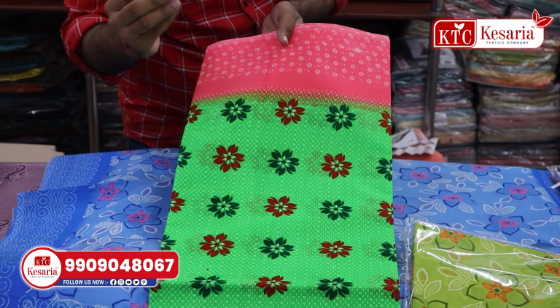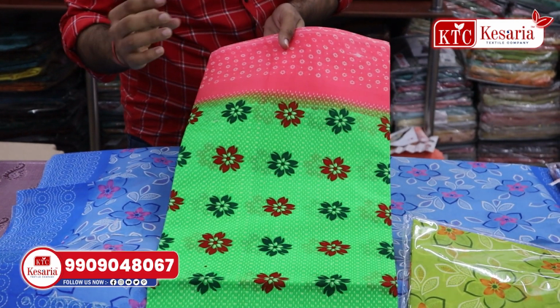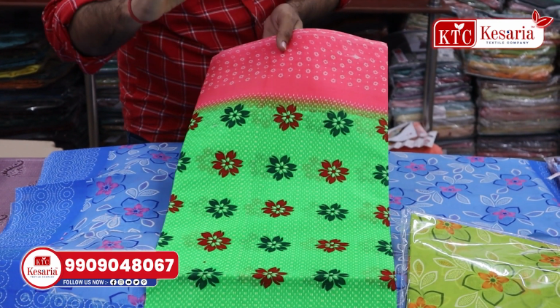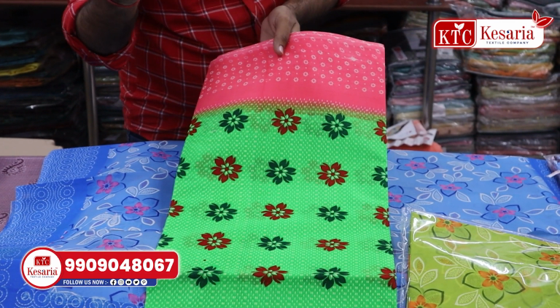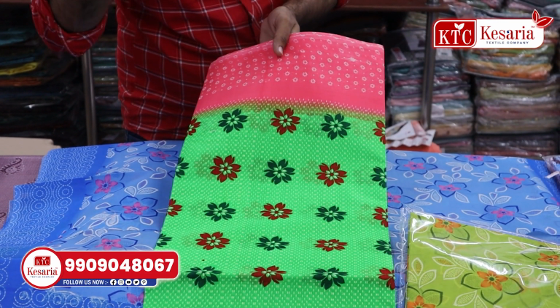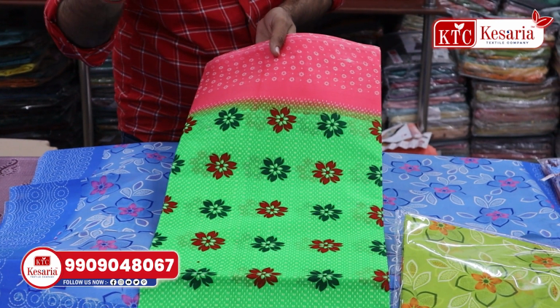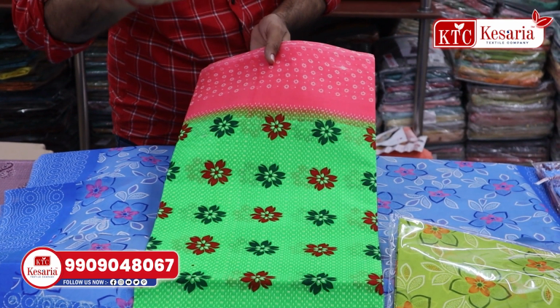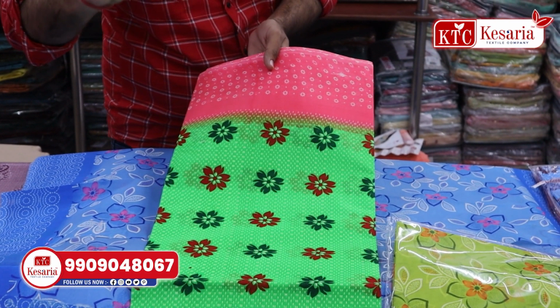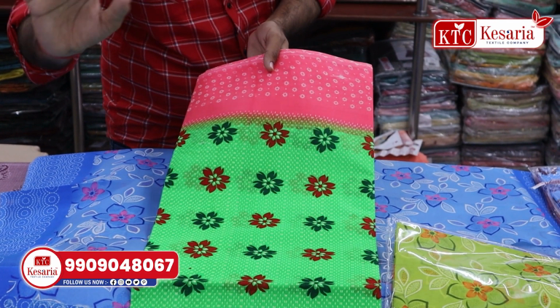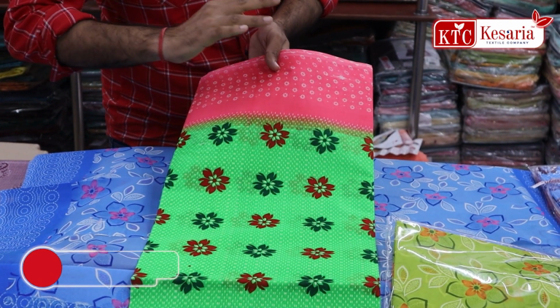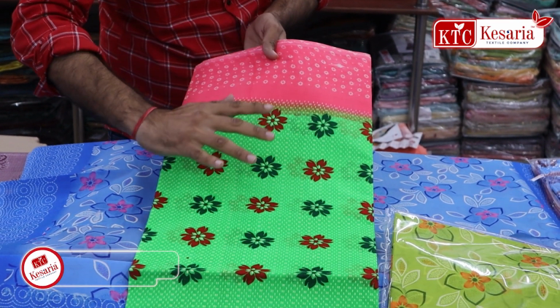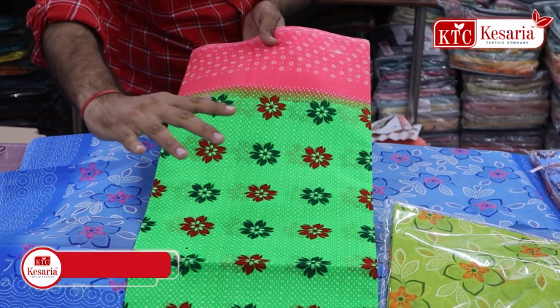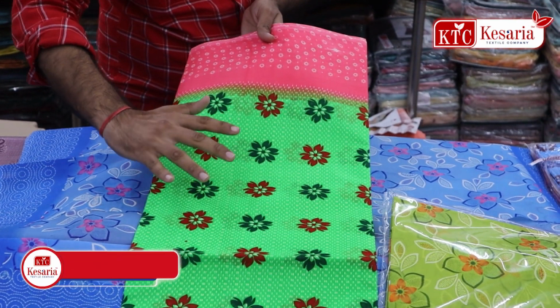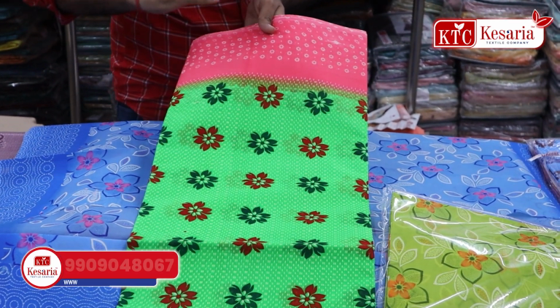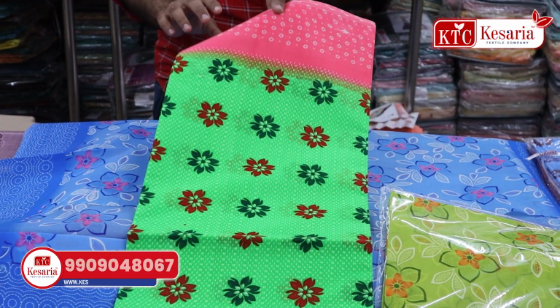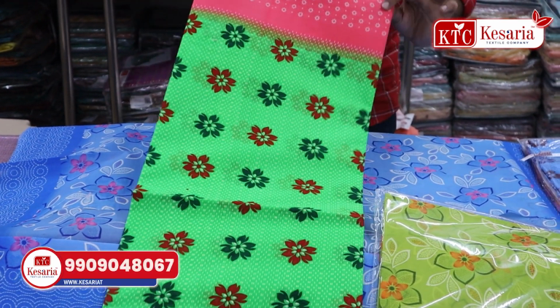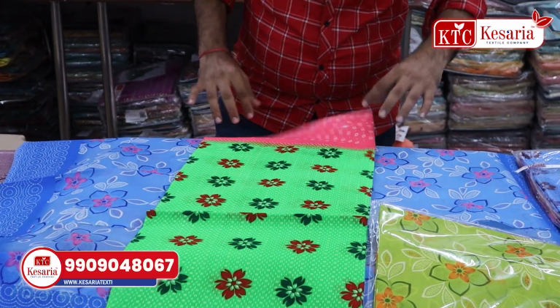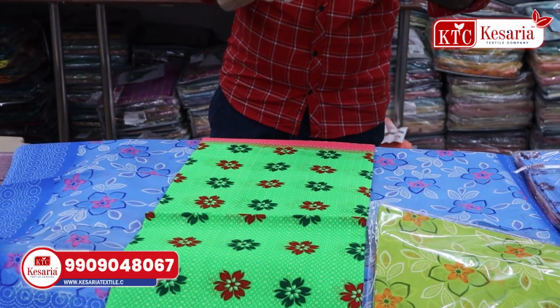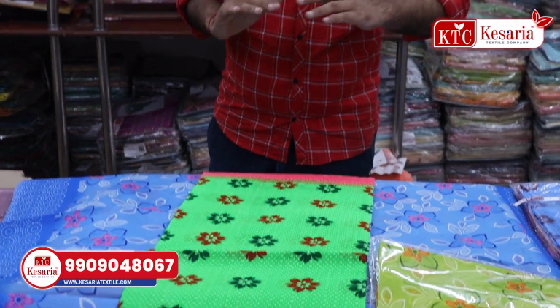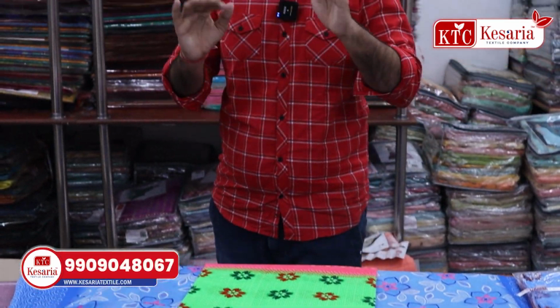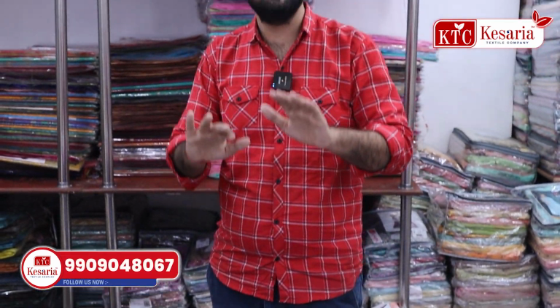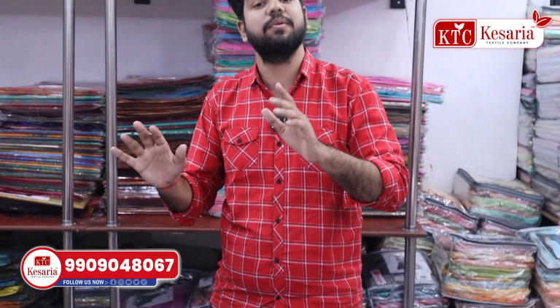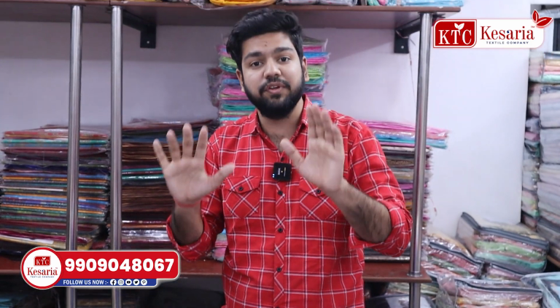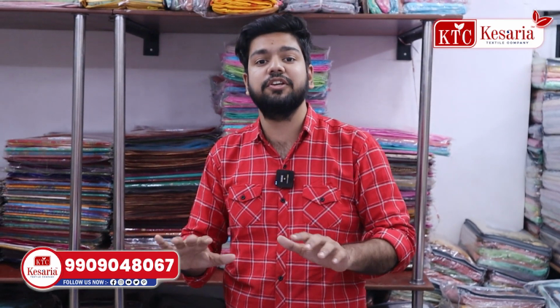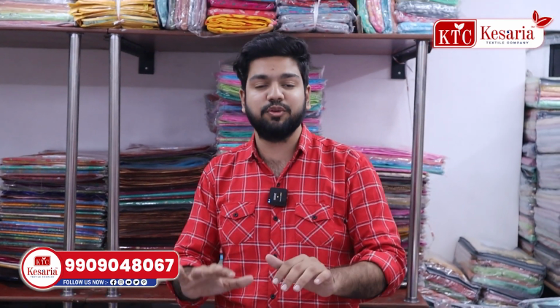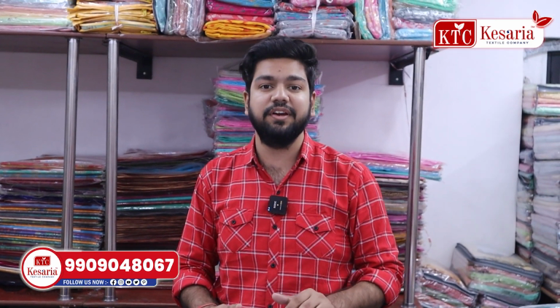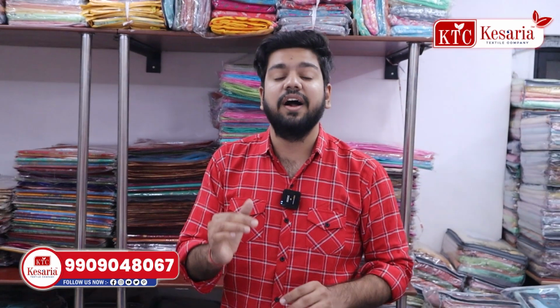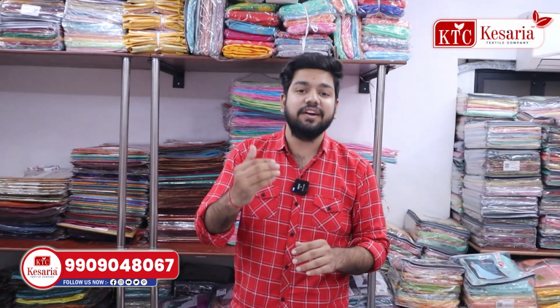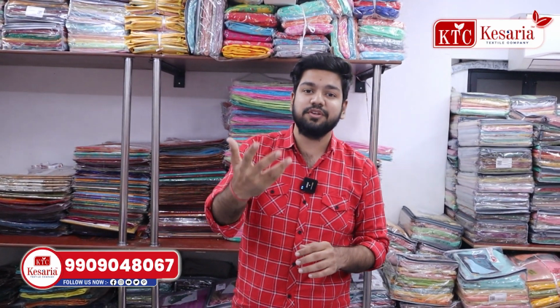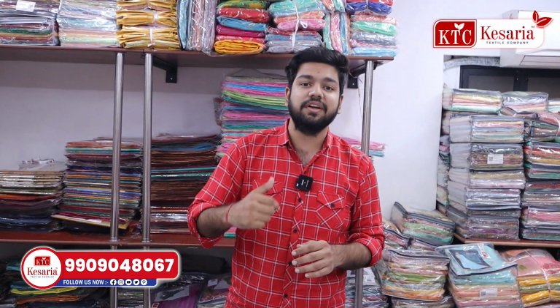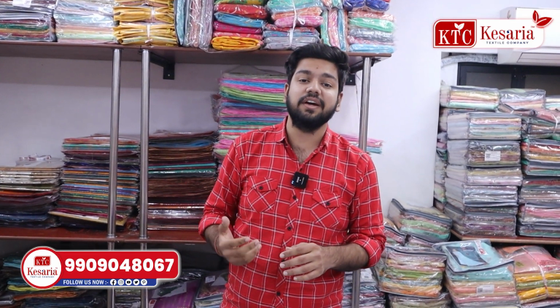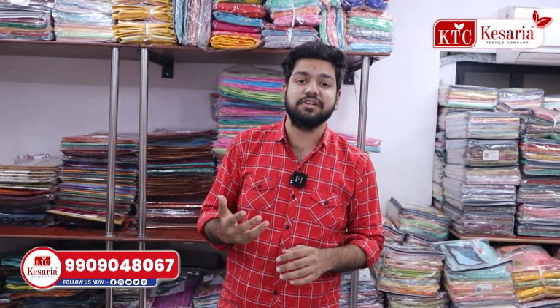You can see the length without blouse is 5.5 meters. We also have 6.30 meters with unstitched blouse. That's why we also have a lot of extra sections available.